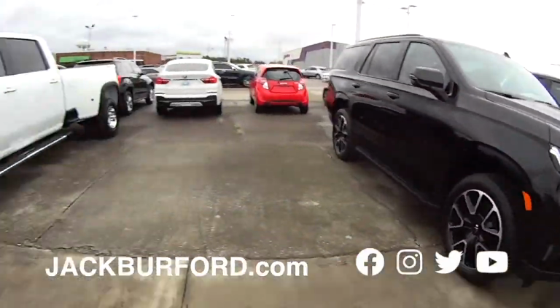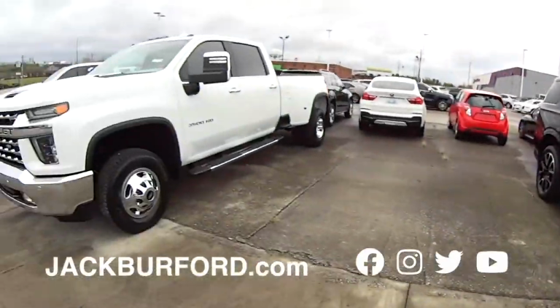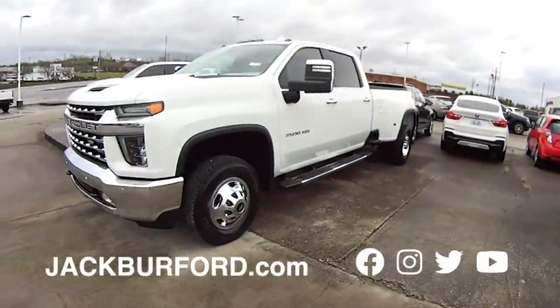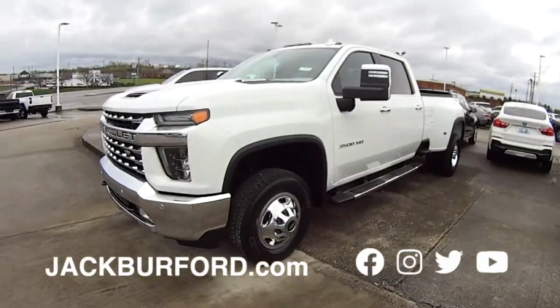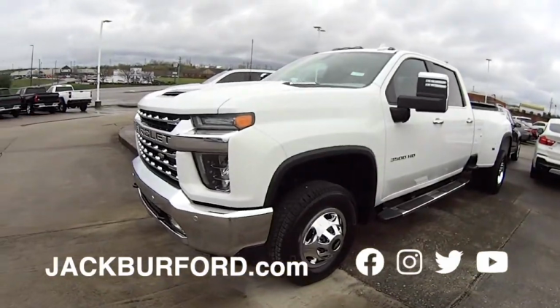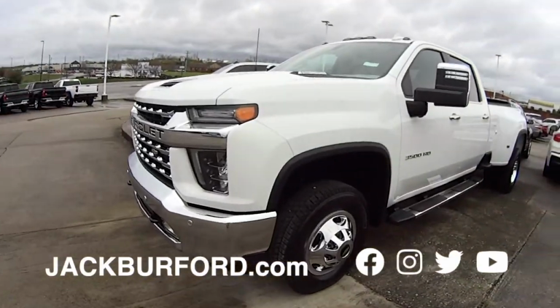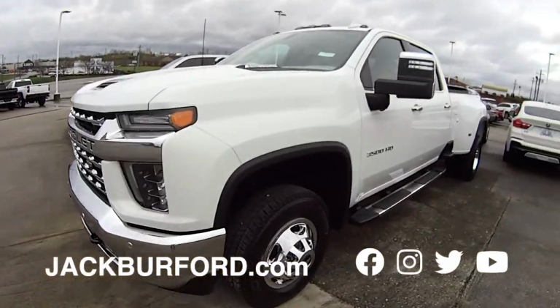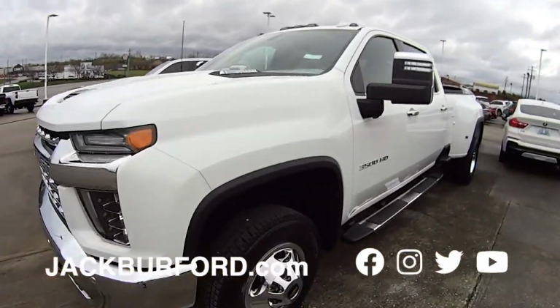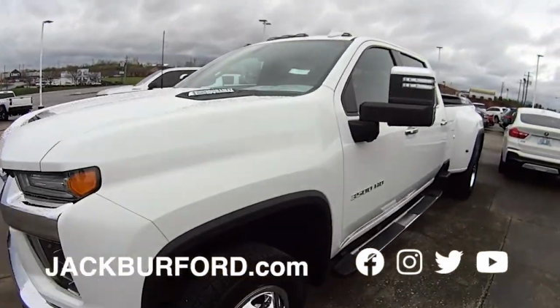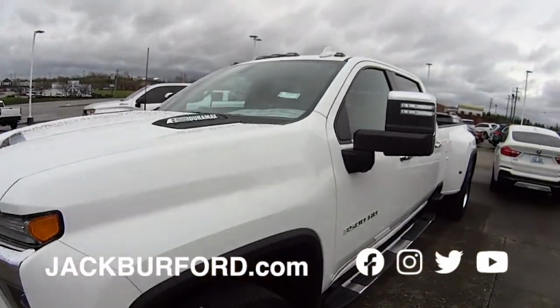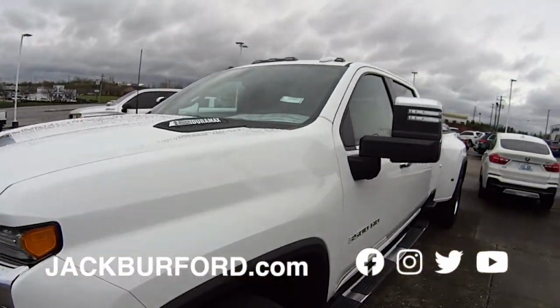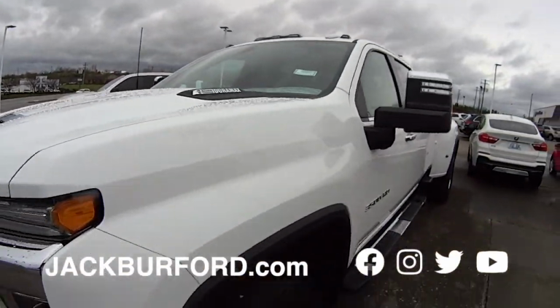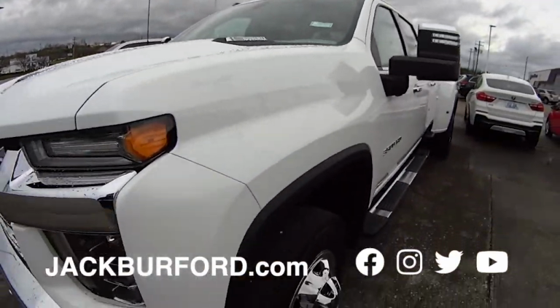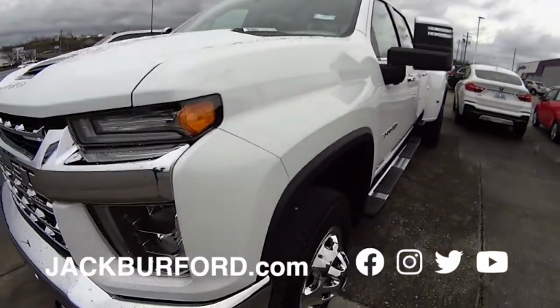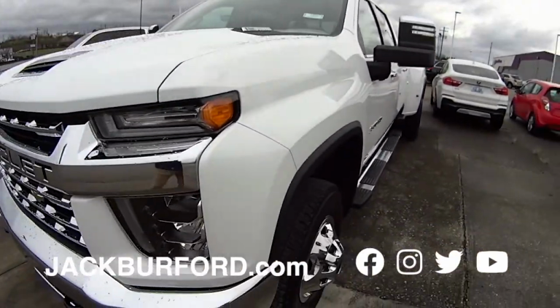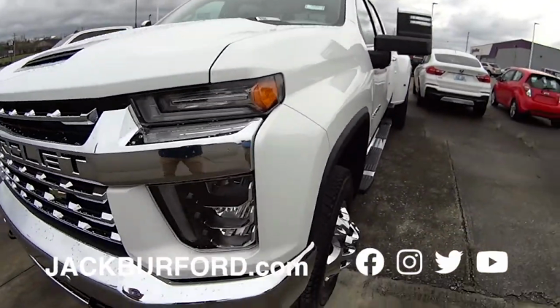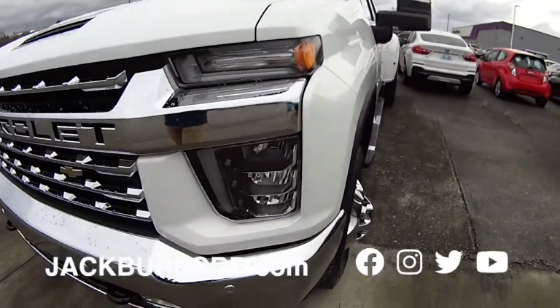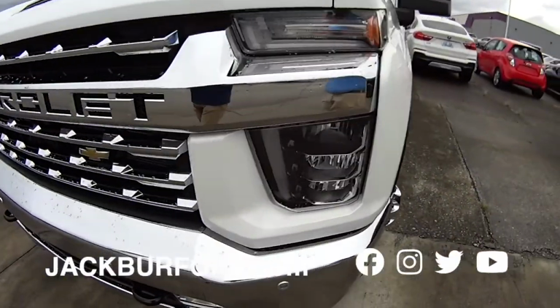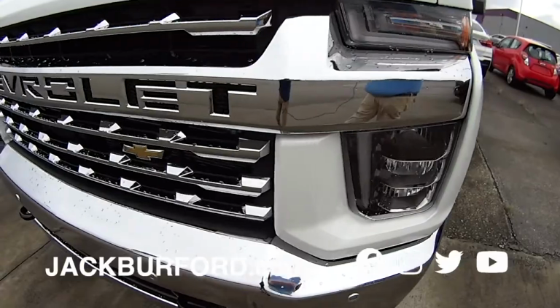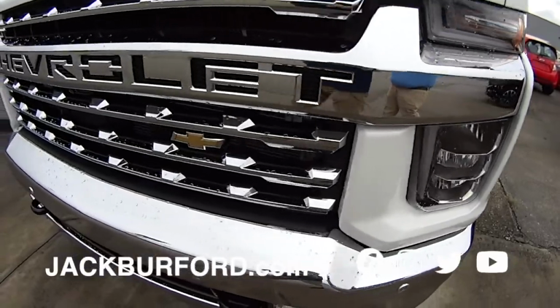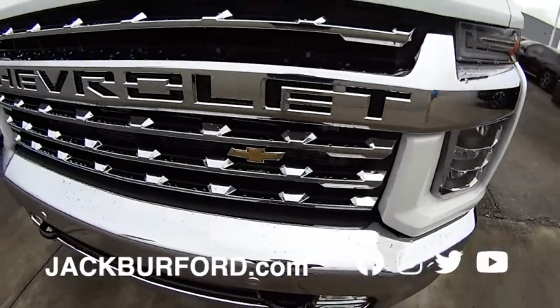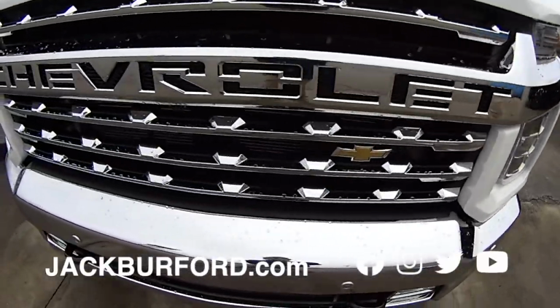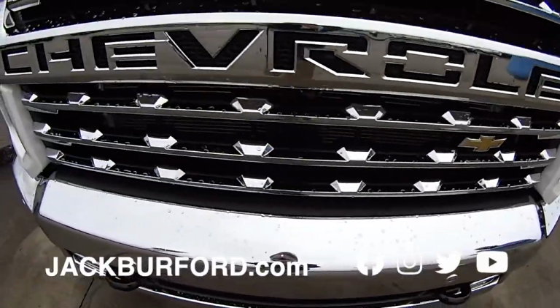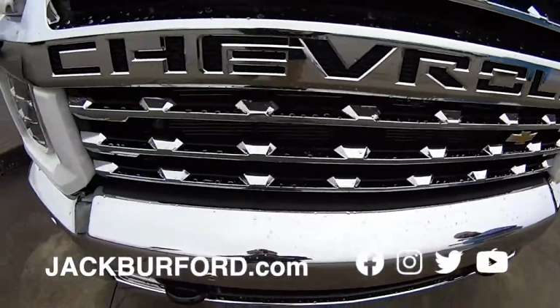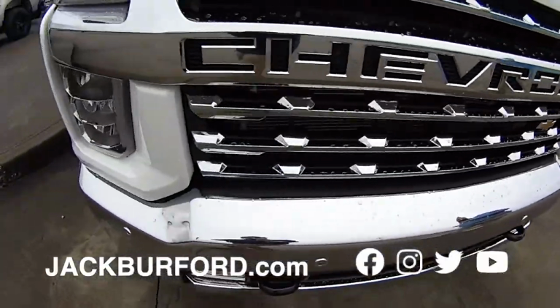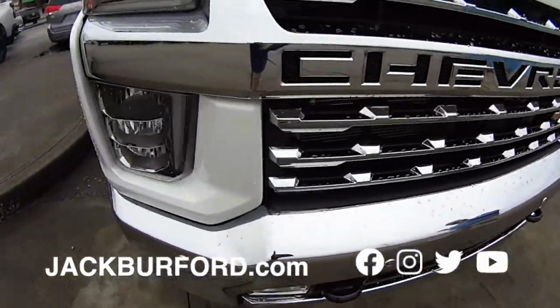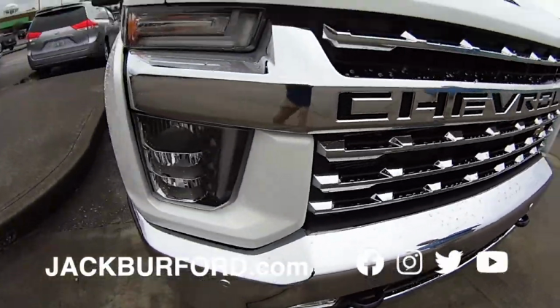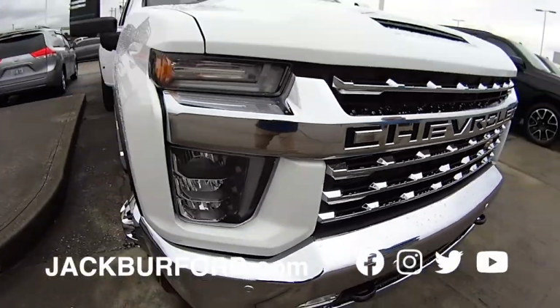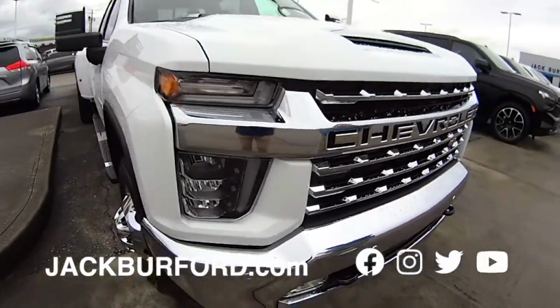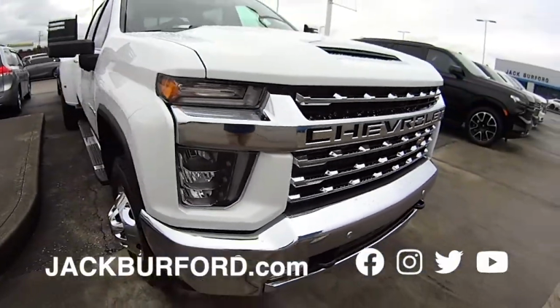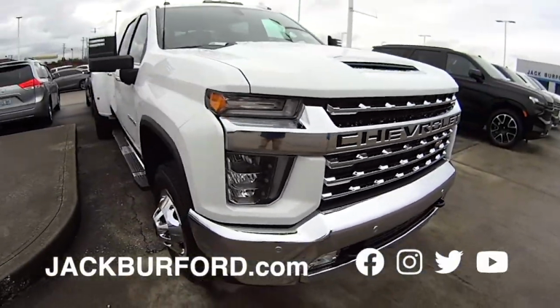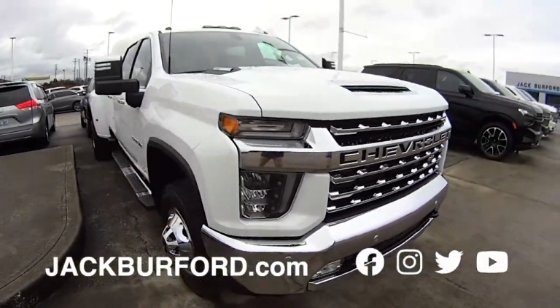Wide load, Randy. Big 3500 Duramax 2021 model. Look at all that chrome. Check it out — it's a gorgeous truck. We'll see y'all in a second.